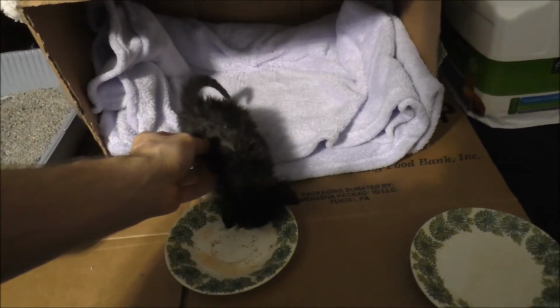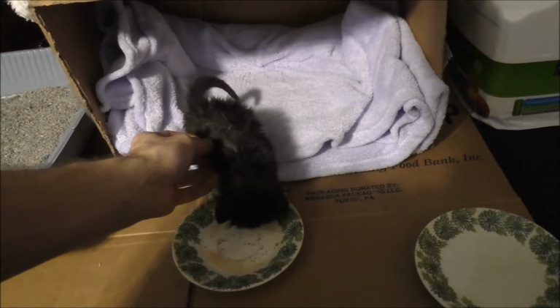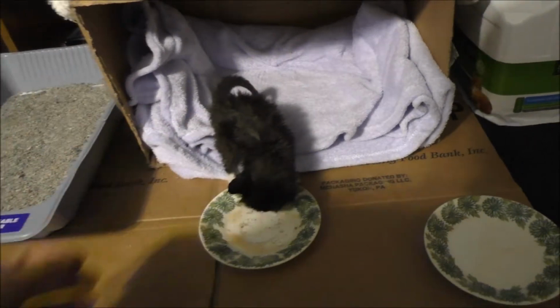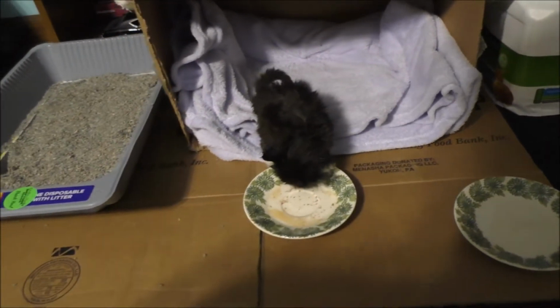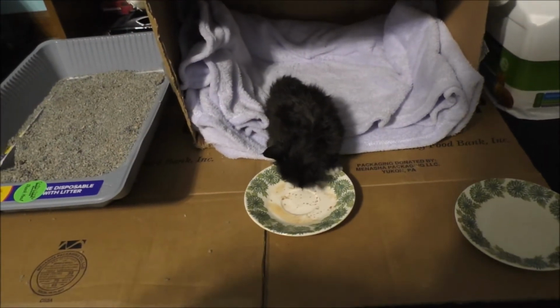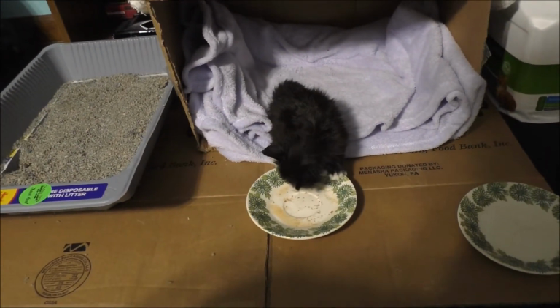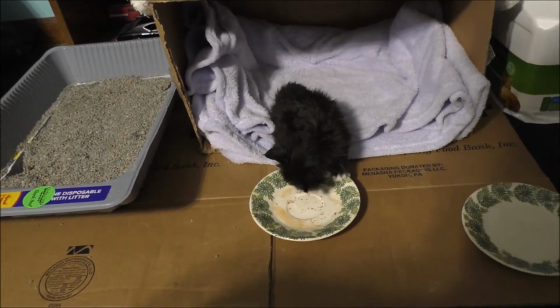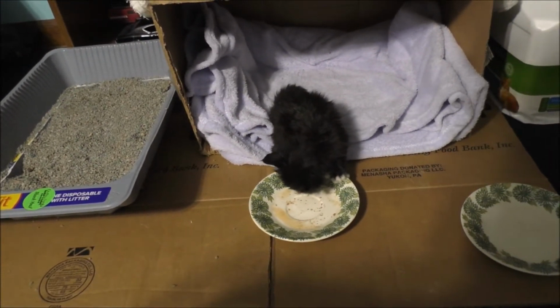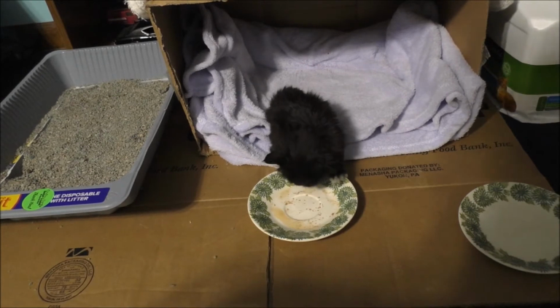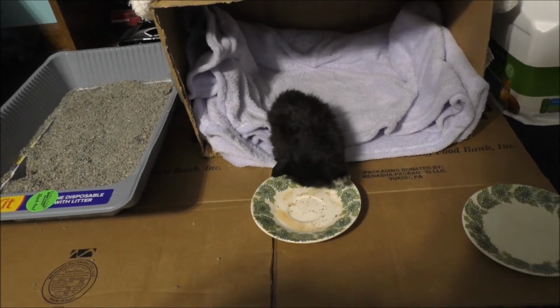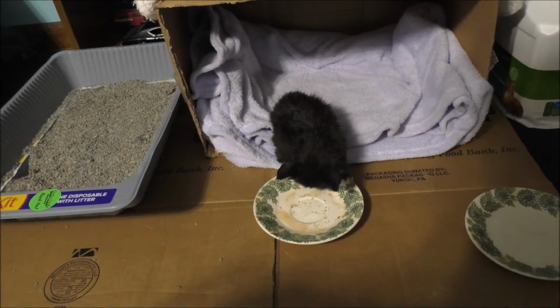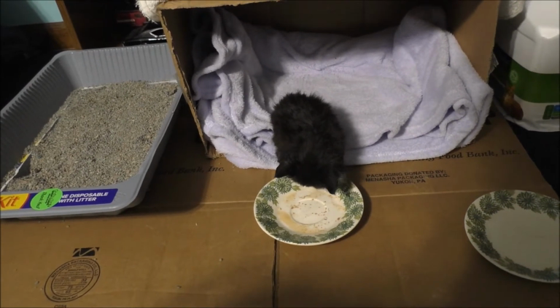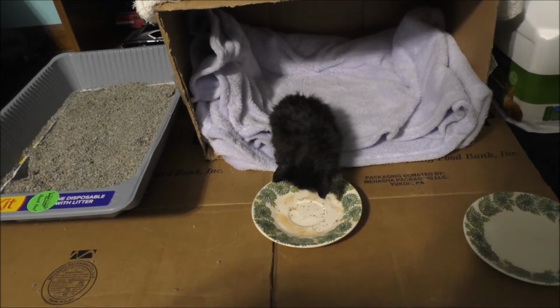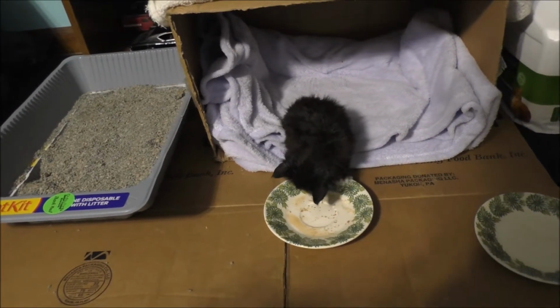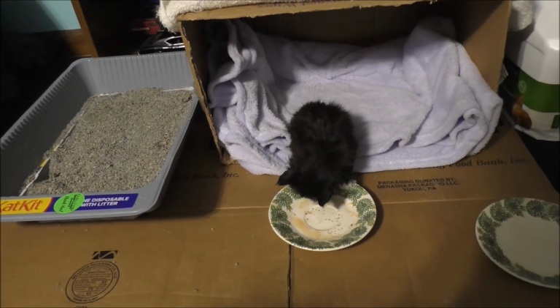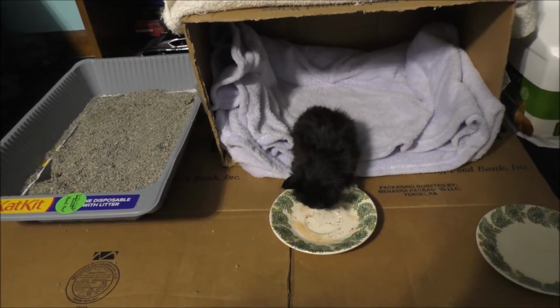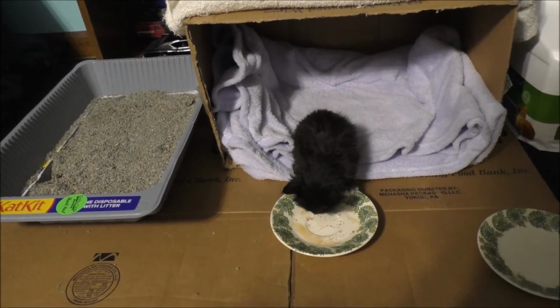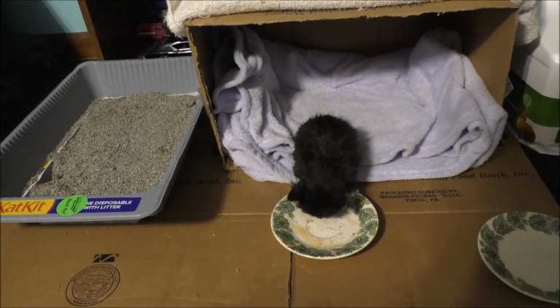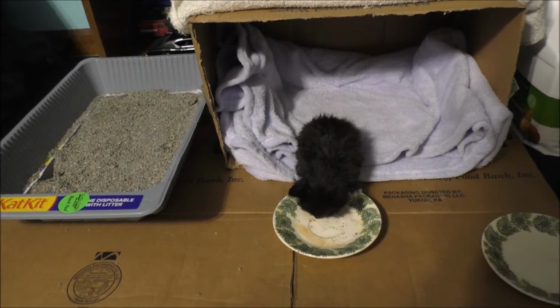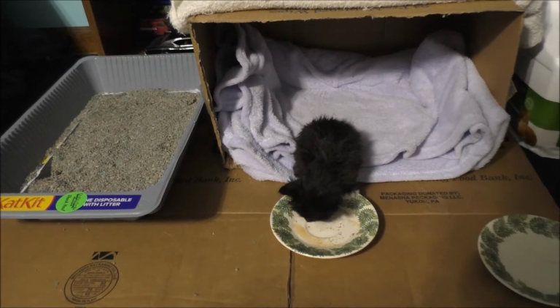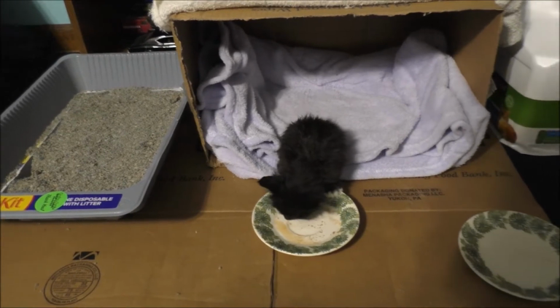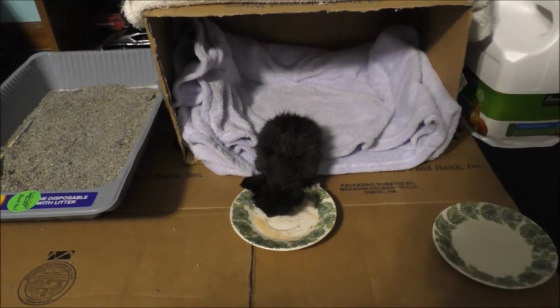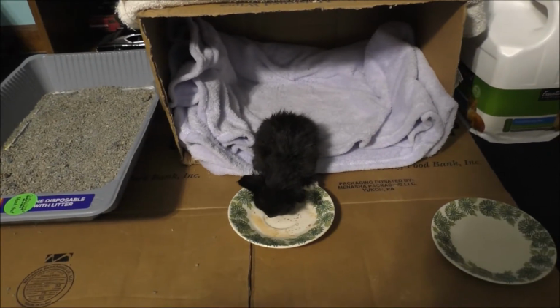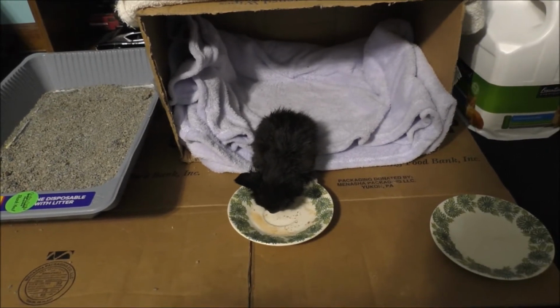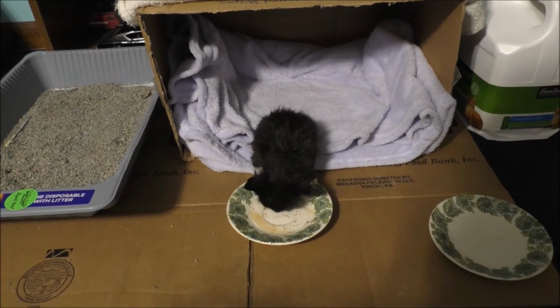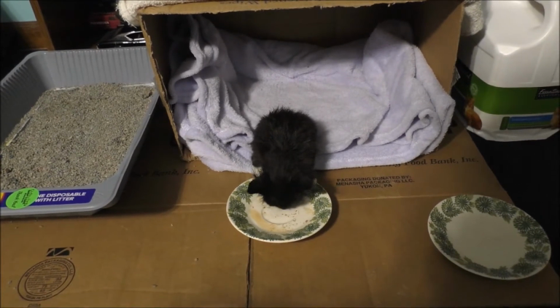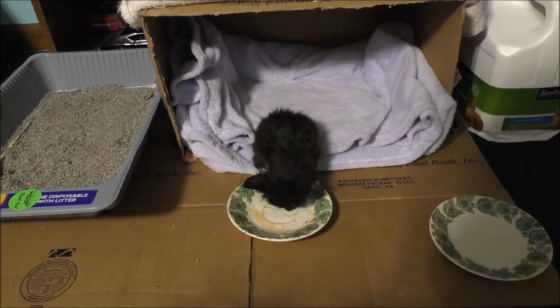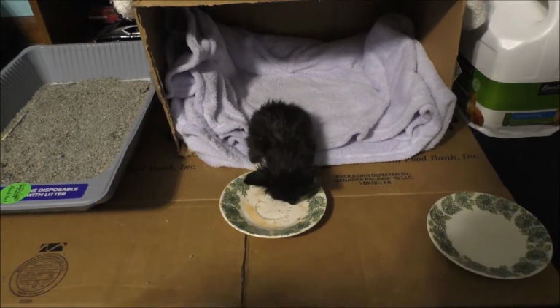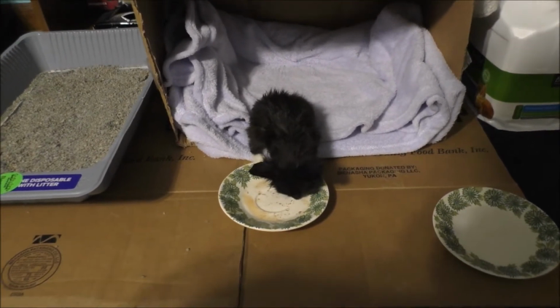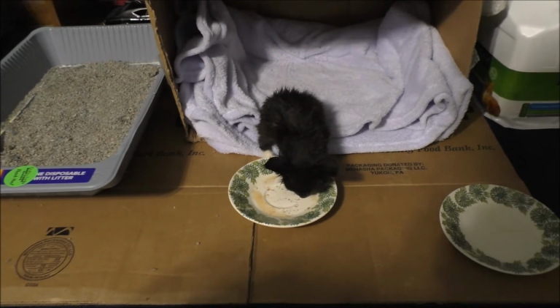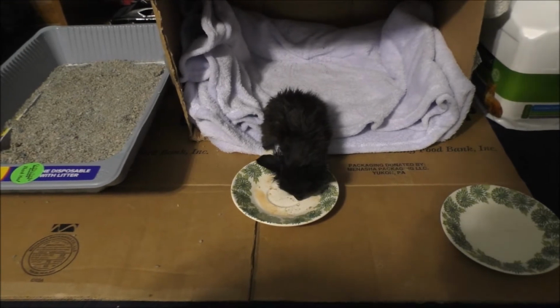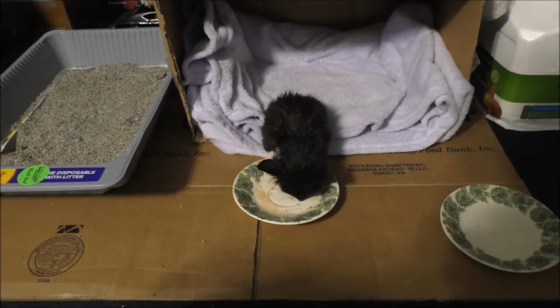She has very beautiful eyes. She is black and white. She's just a very awesome little kitten. But yeah, she's definitely eating her food — I might have to feed her again.